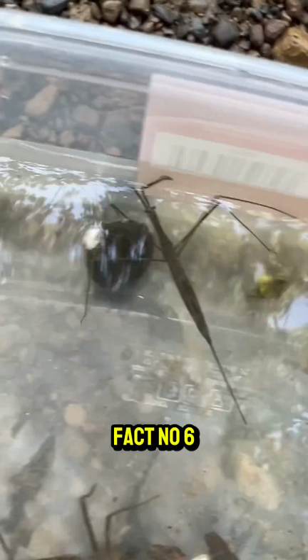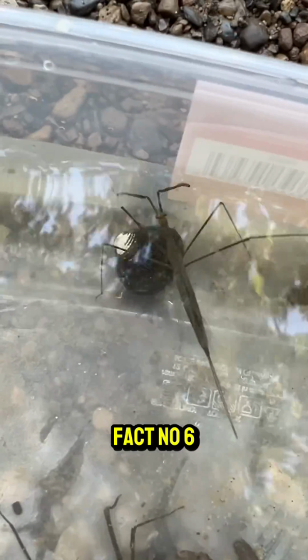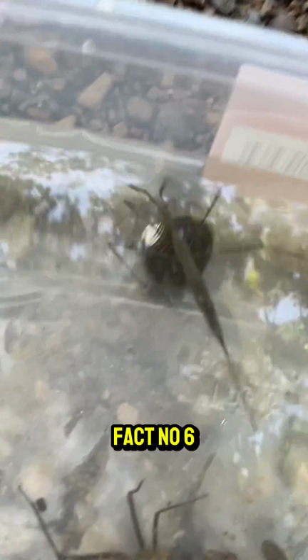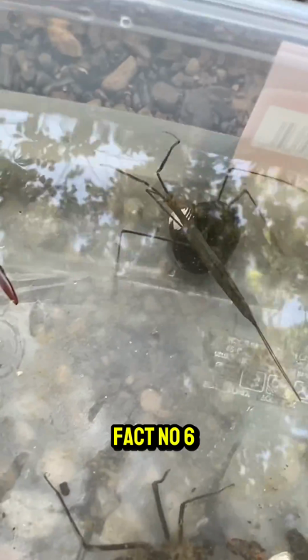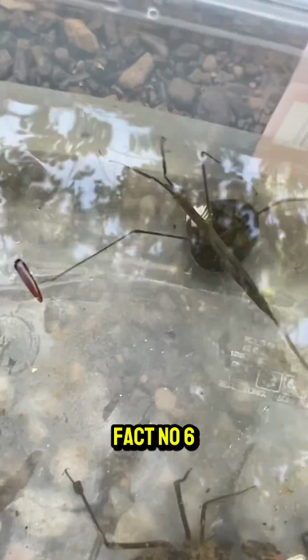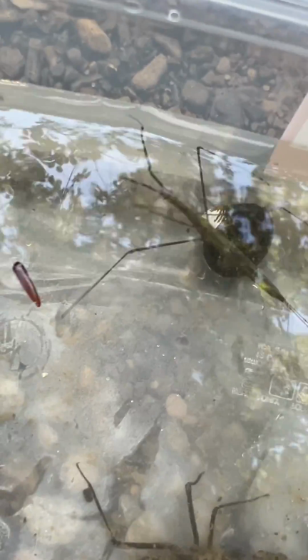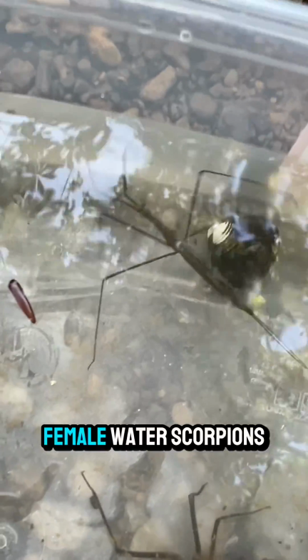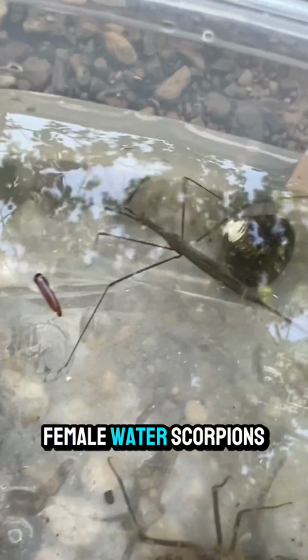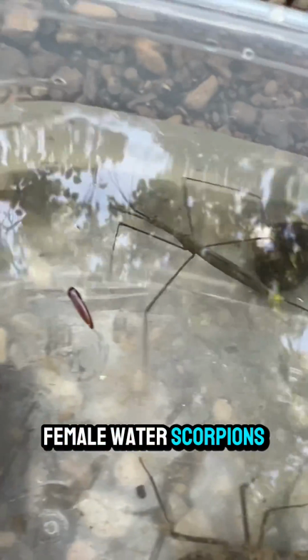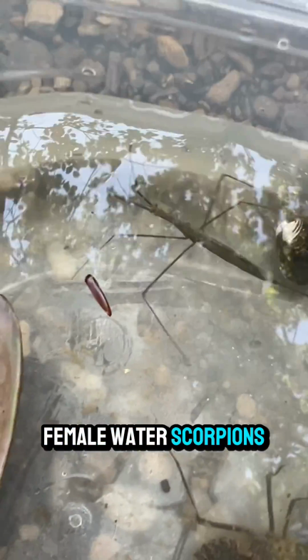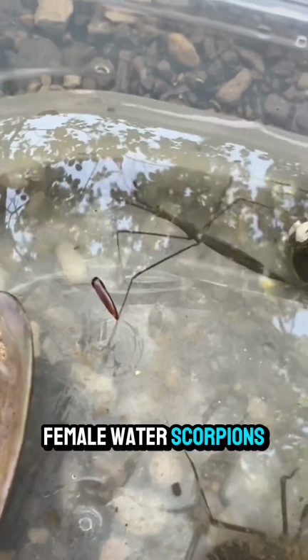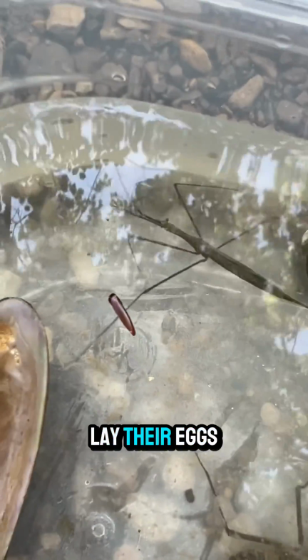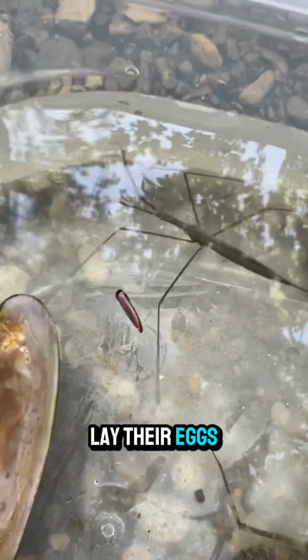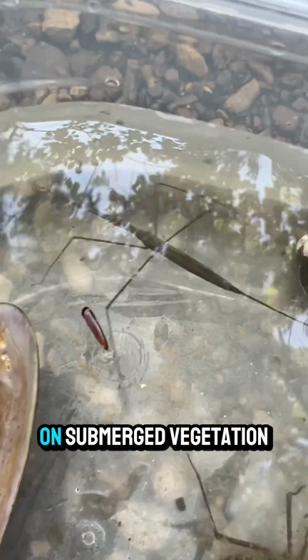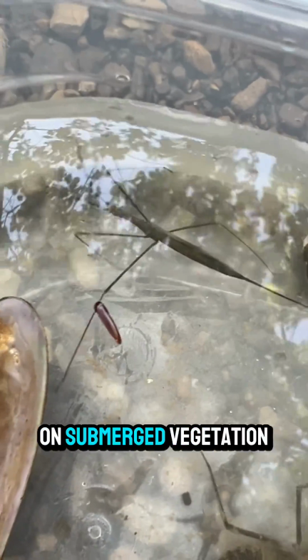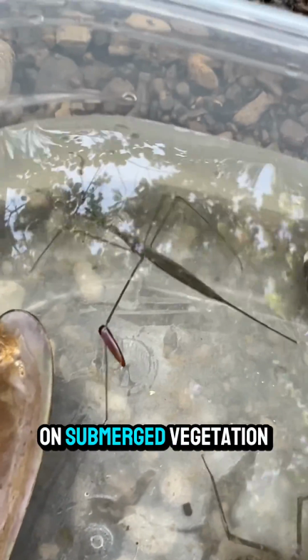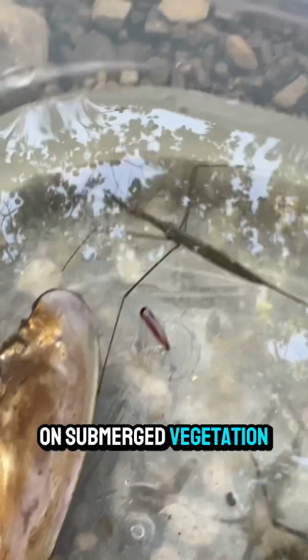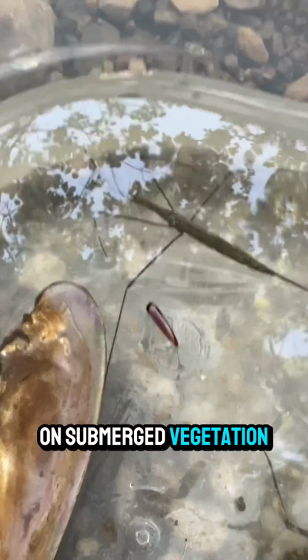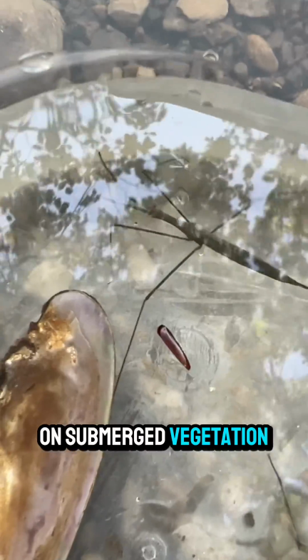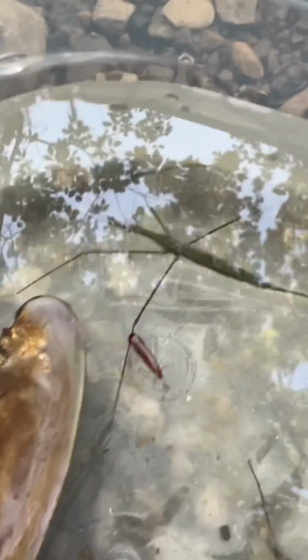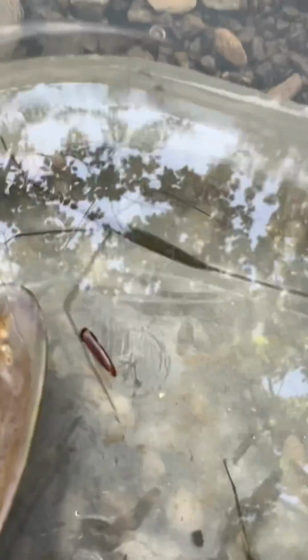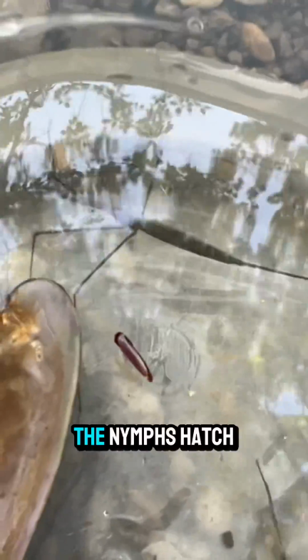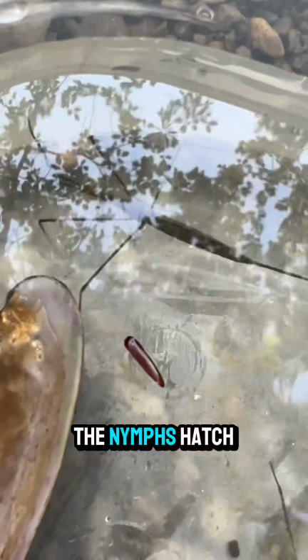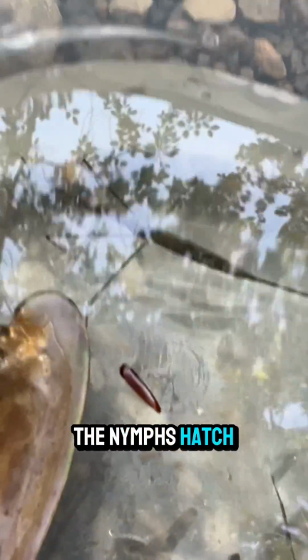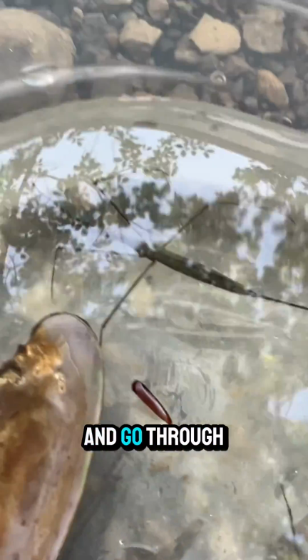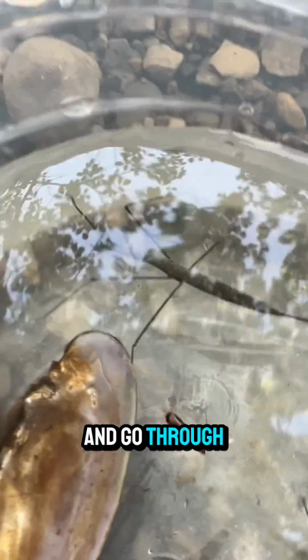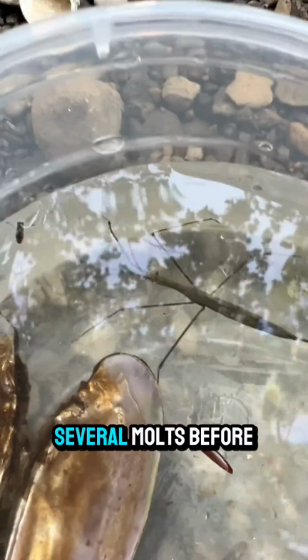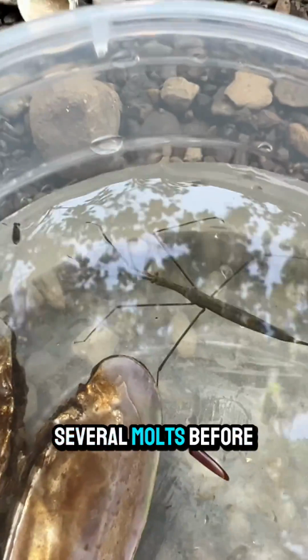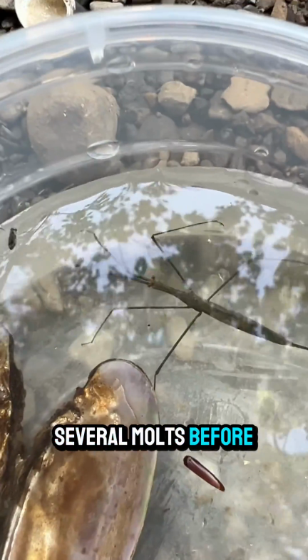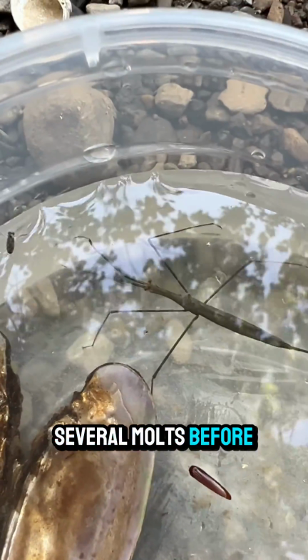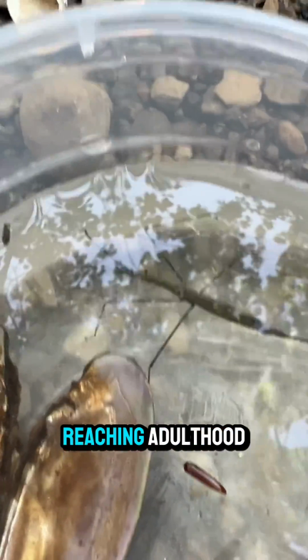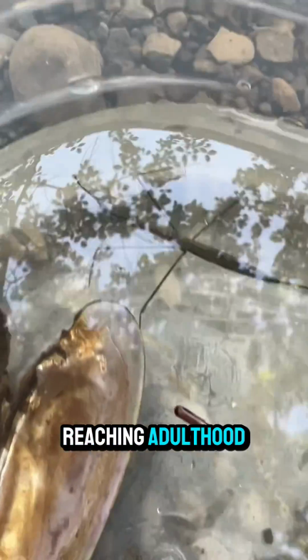Fact number six. Female water scorpions lay their eggs on submerged vegetation. The nymphs hatch and go through several molts before reaching adulthood.